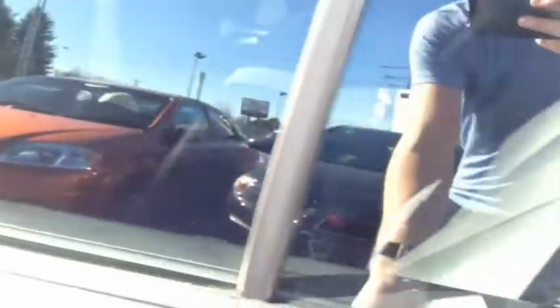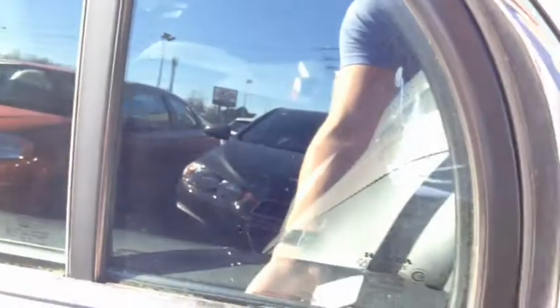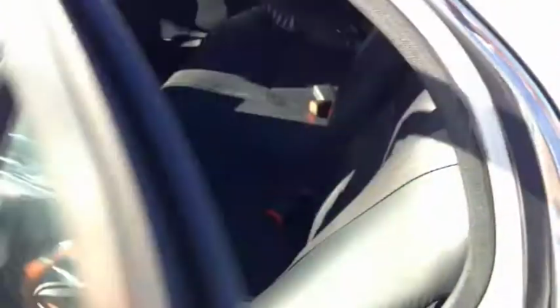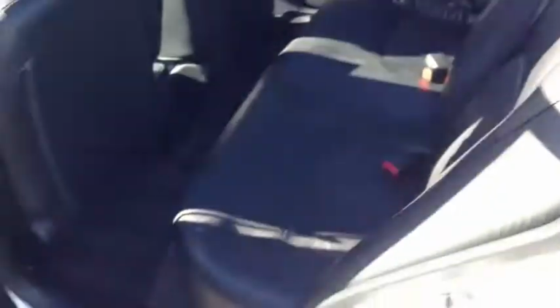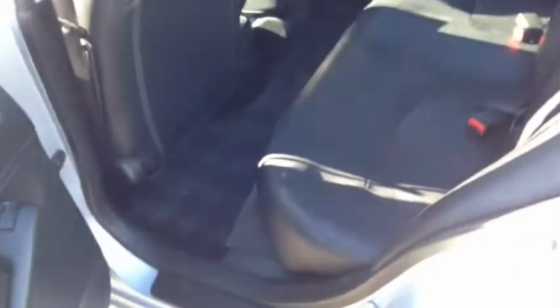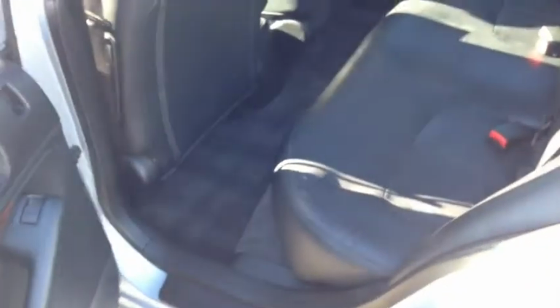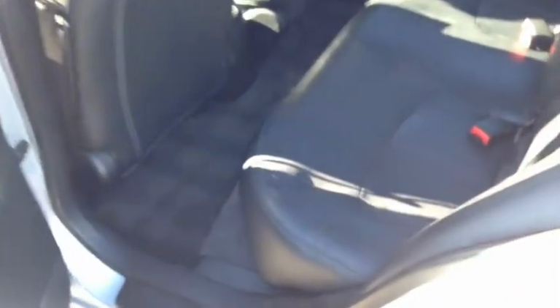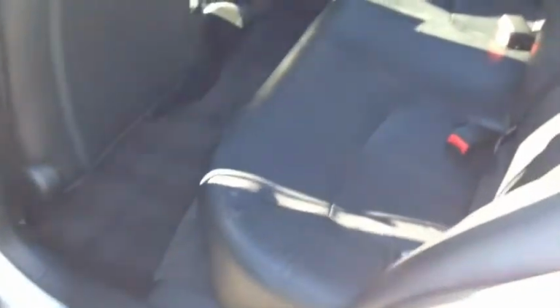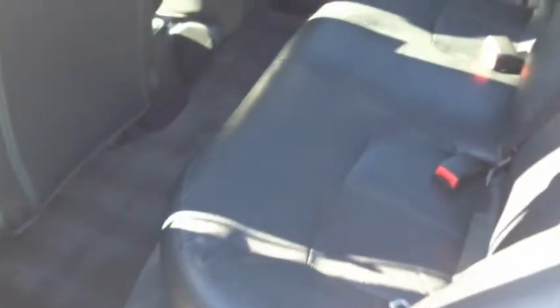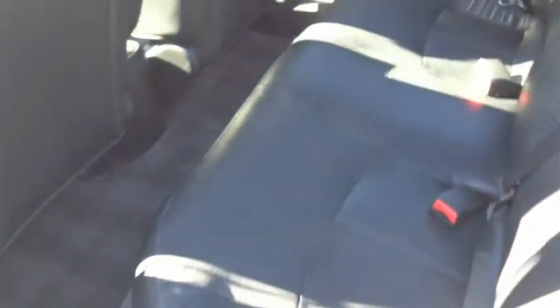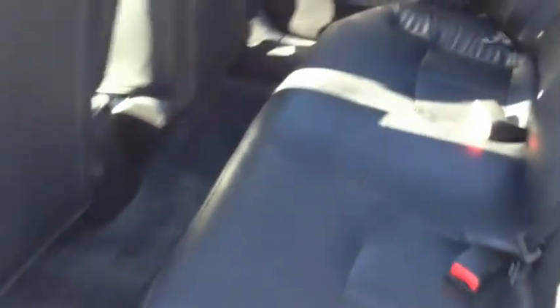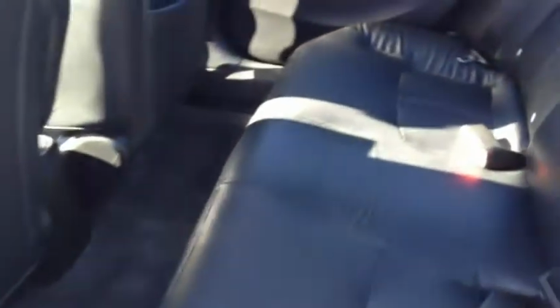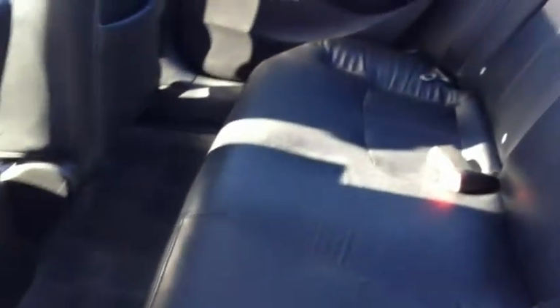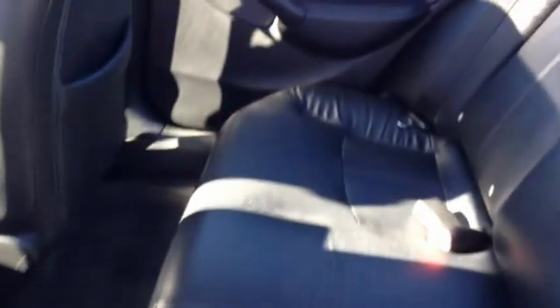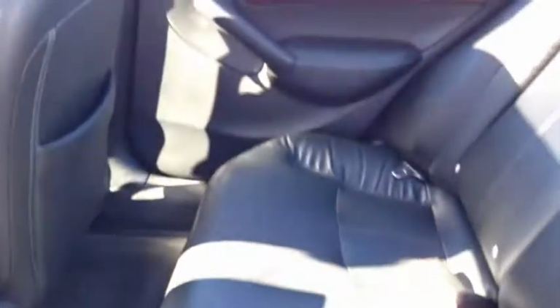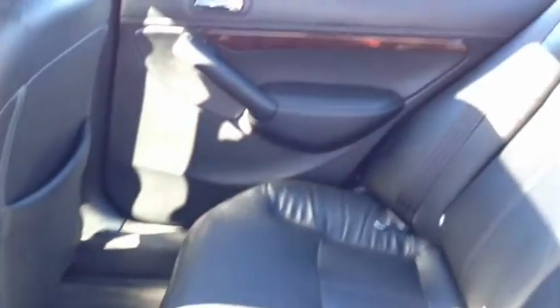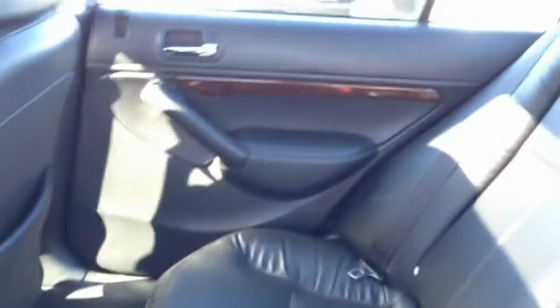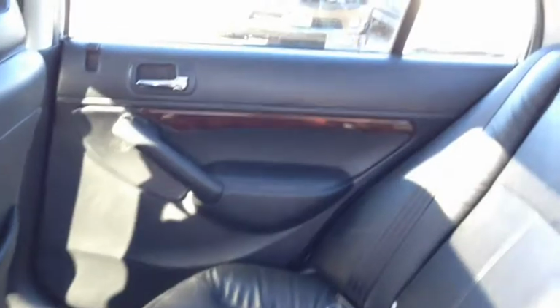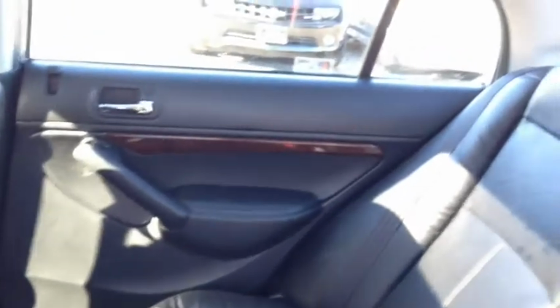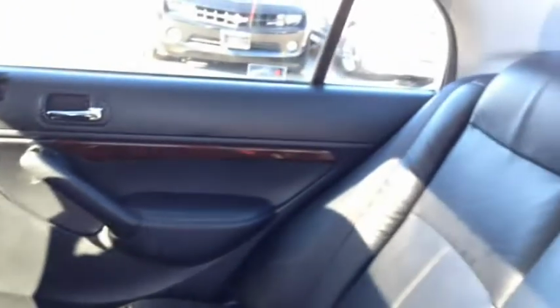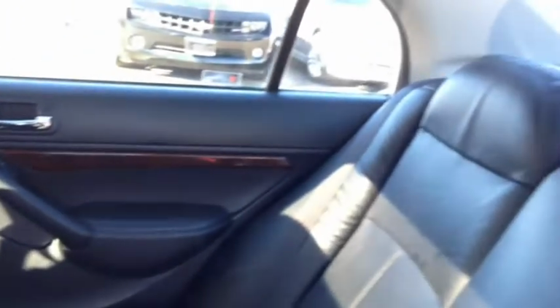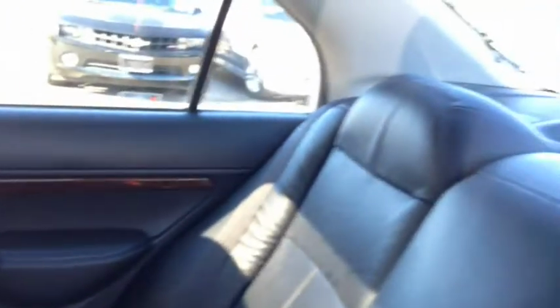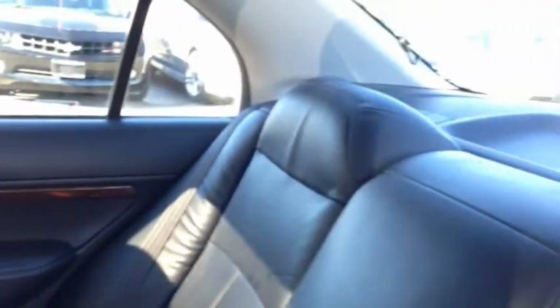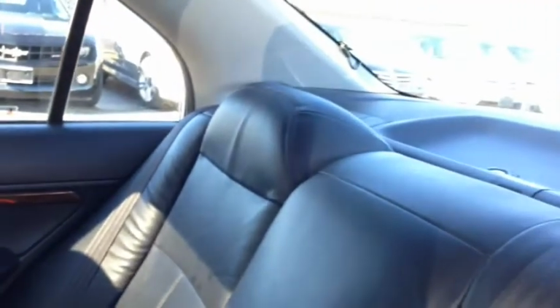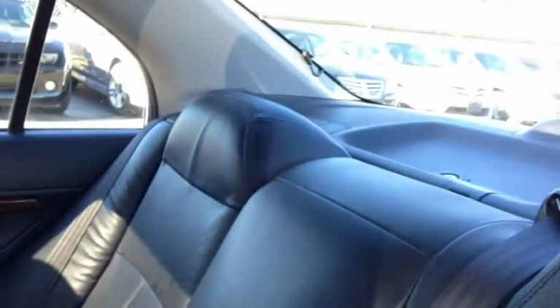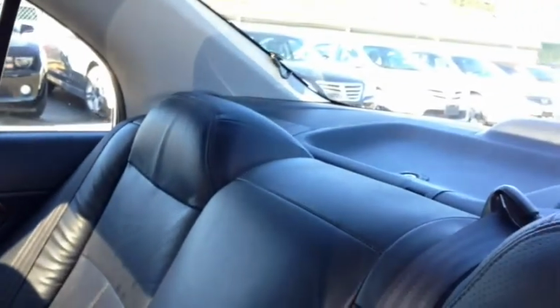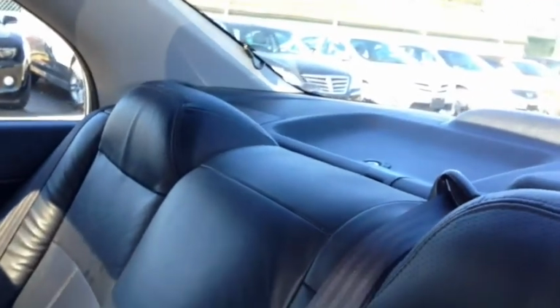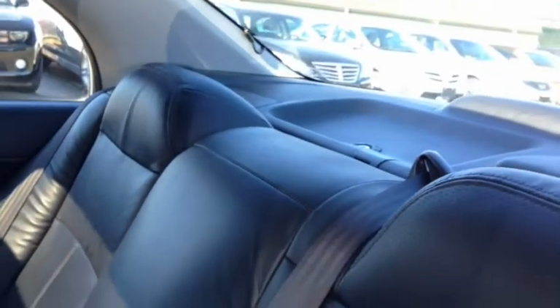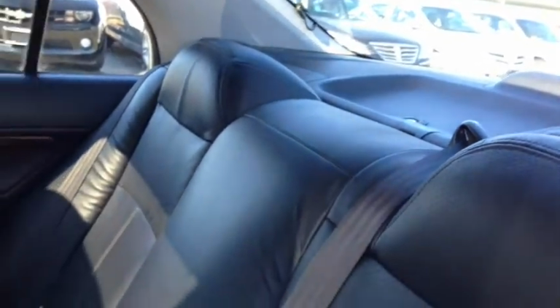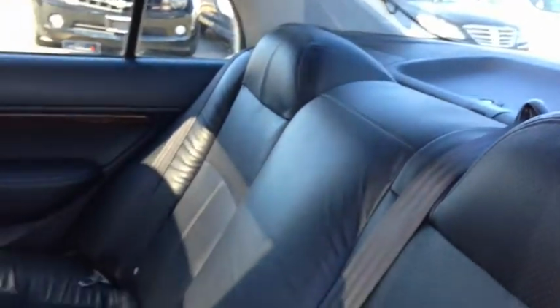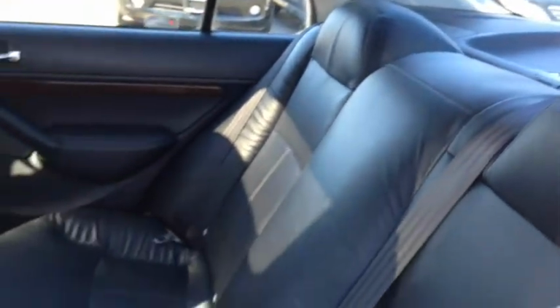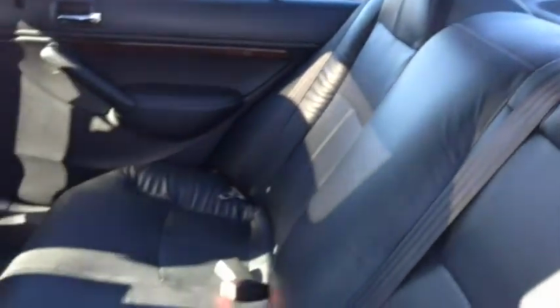In the second row here you'll find room for three passengers. Leather upholstery continues, they're very comfy. You have a rear defrosted glass and power windows of course continue.